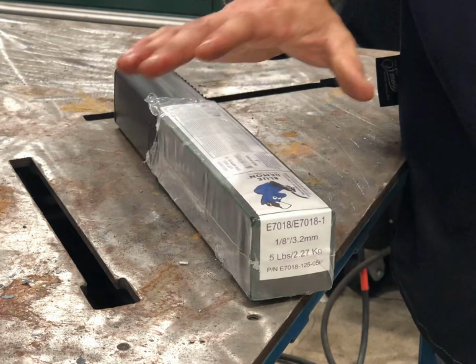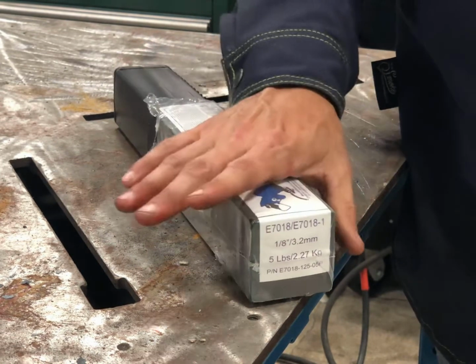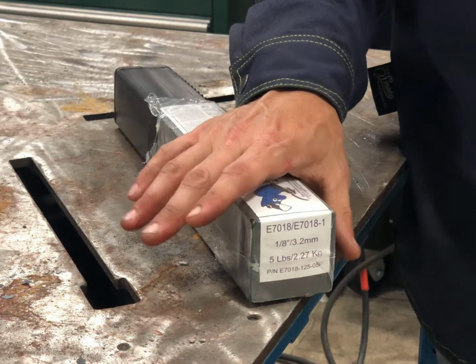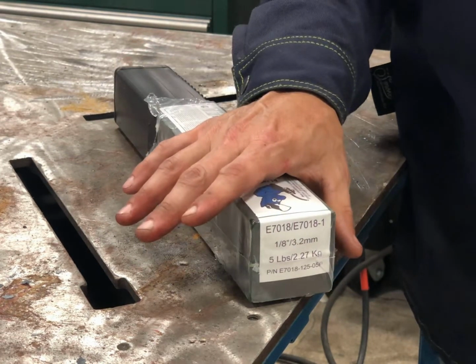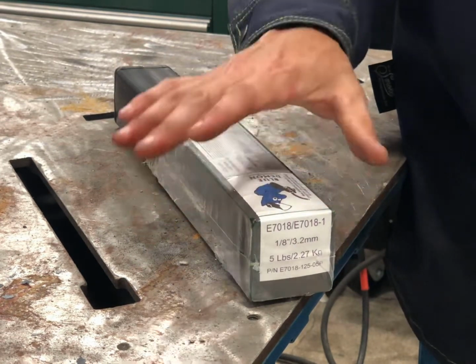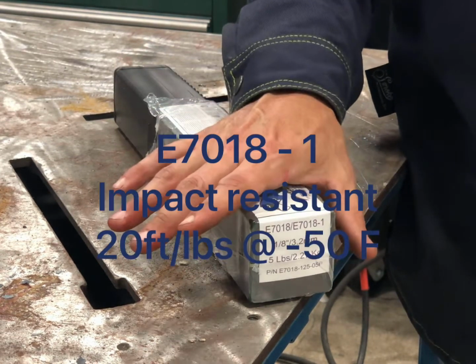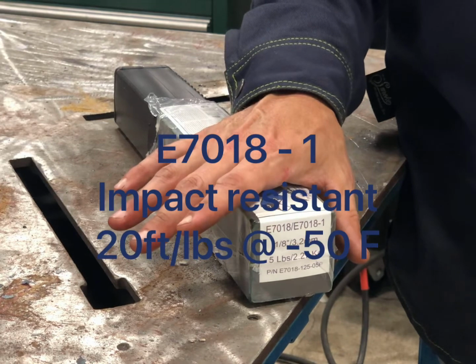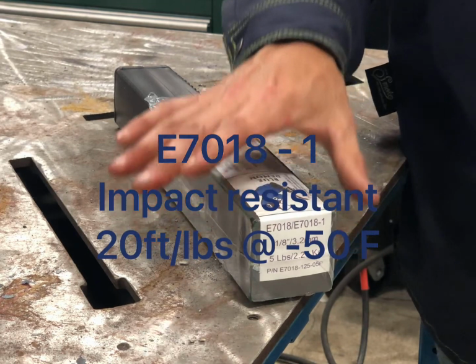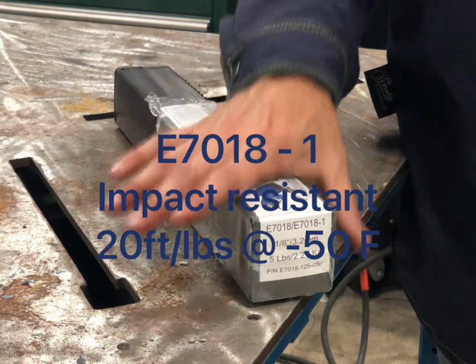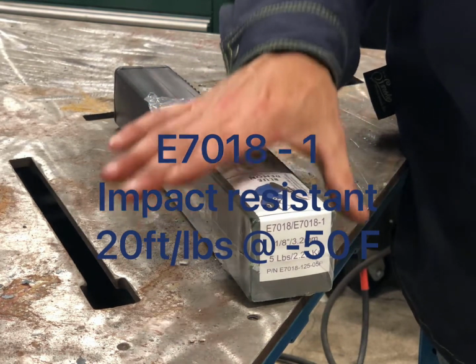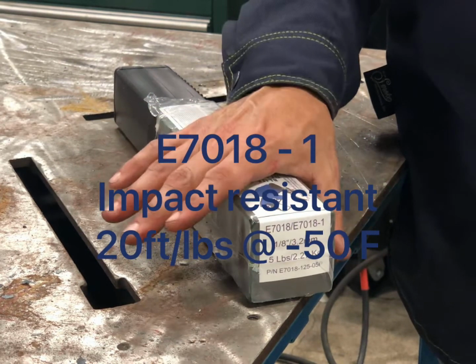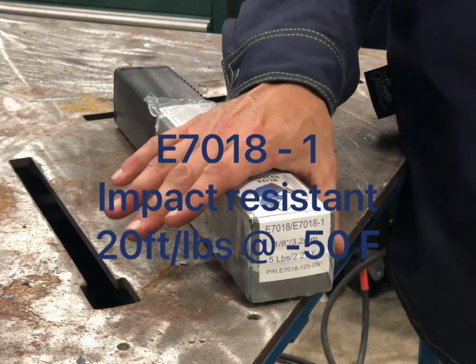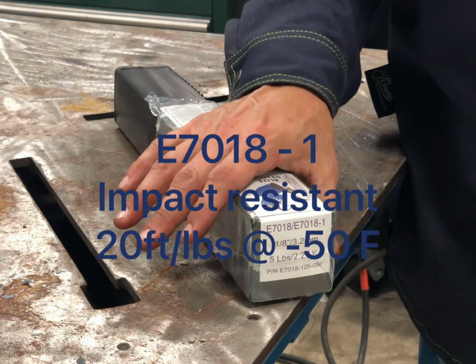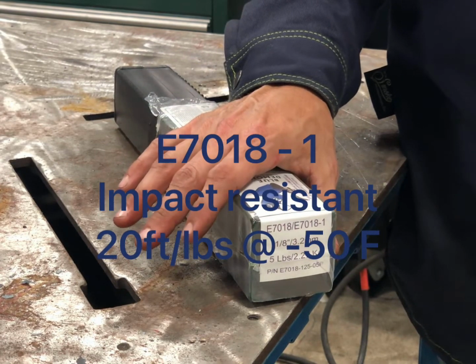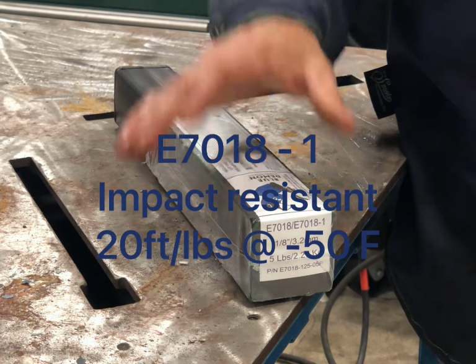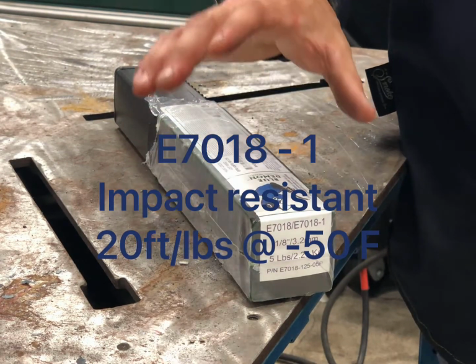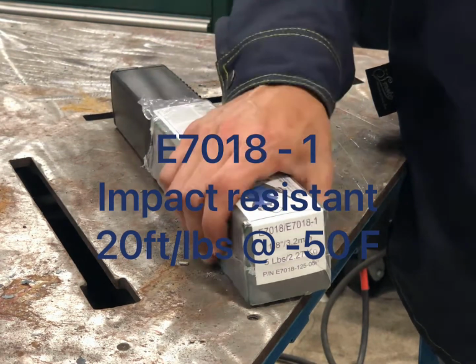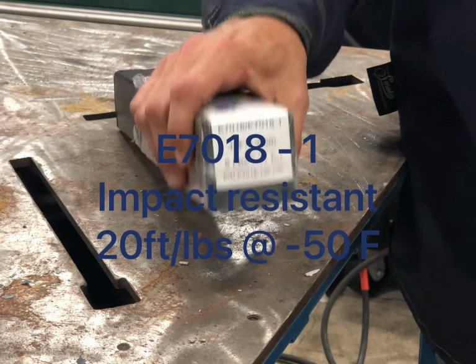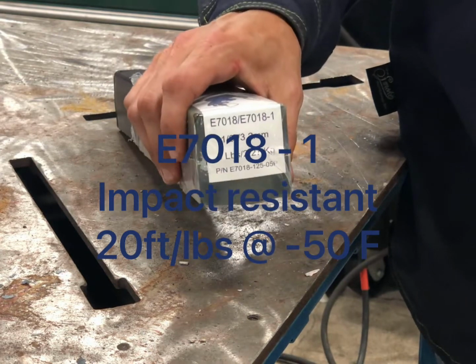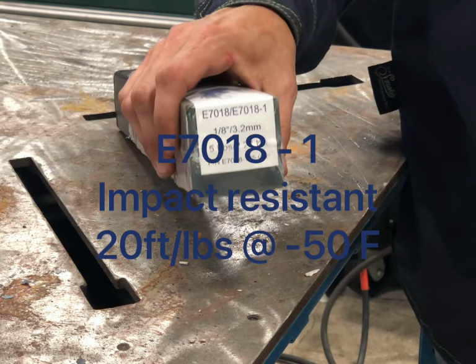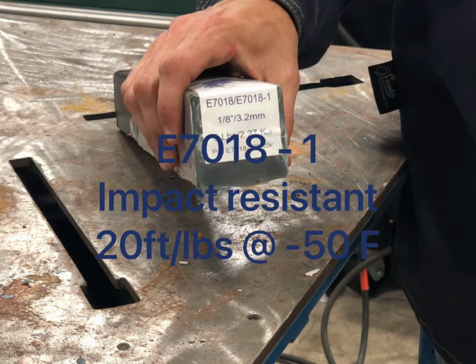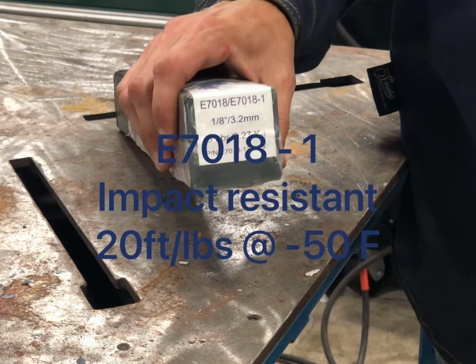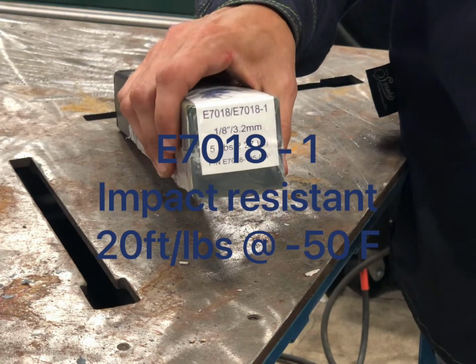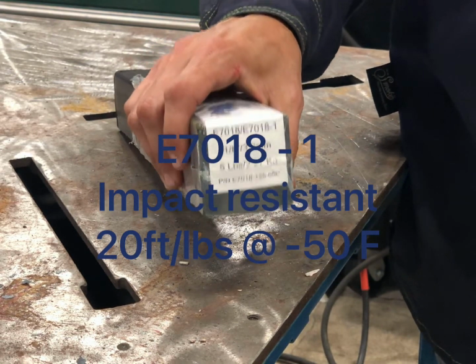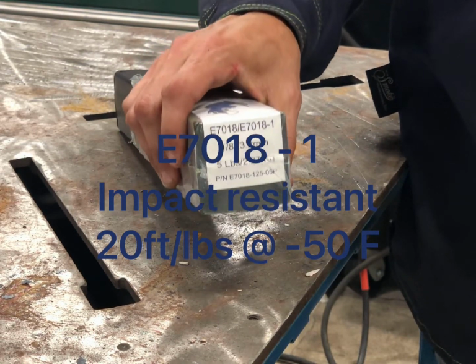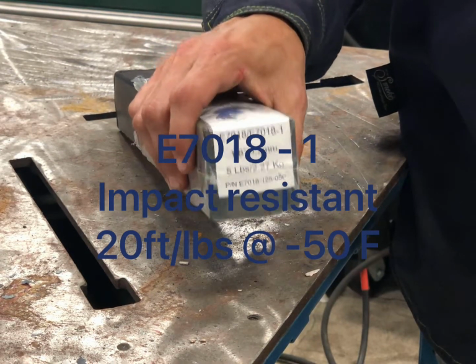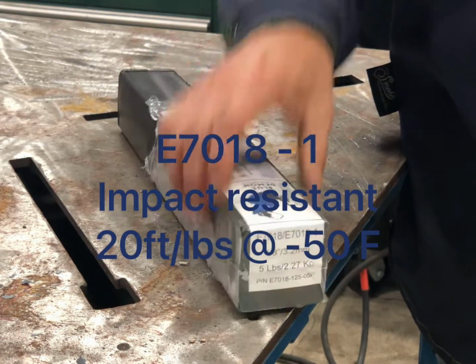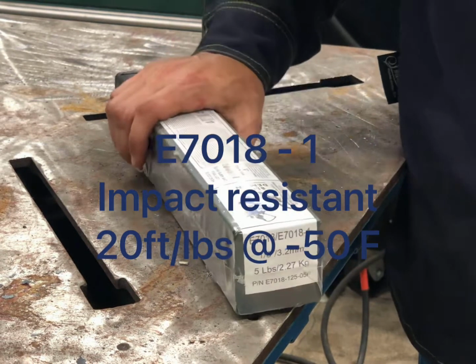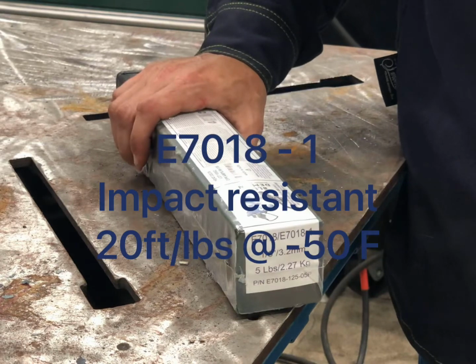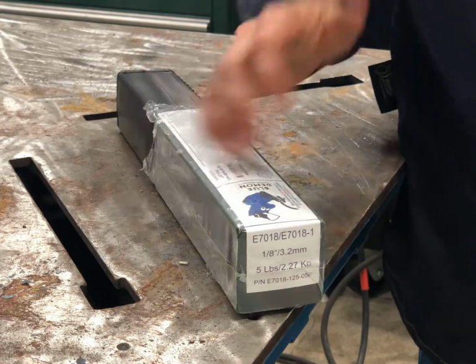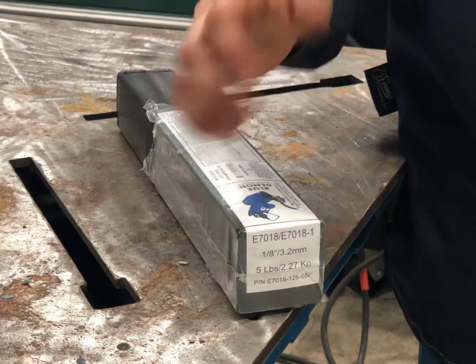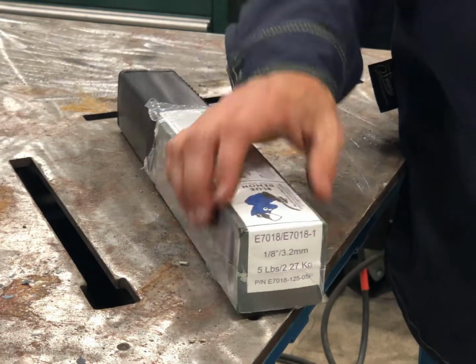A standard 7018 will have an impact strength of 20 foot pounds at negative 20 degrees Fahrenheit, but the dash-1s will be 20 foot pounds at negative 50 degrees Fahrenheit. So you get that added impact strength.